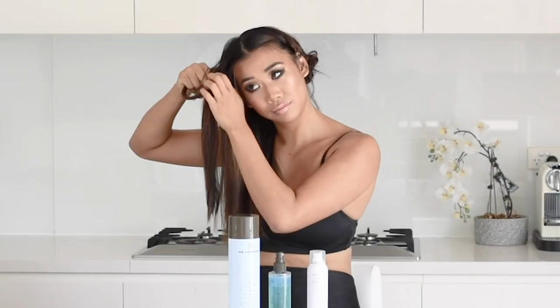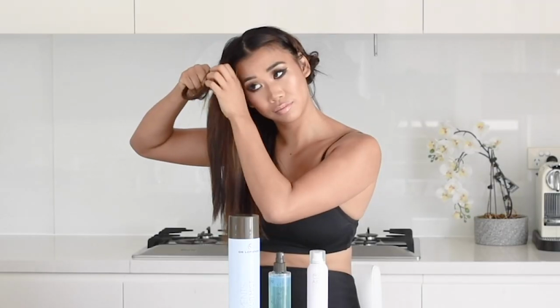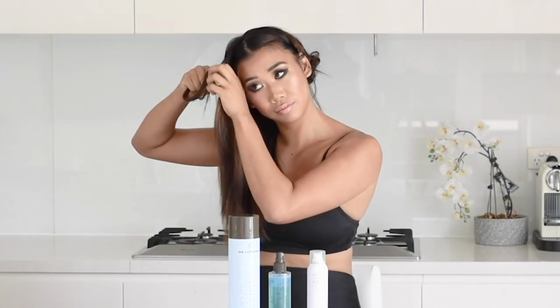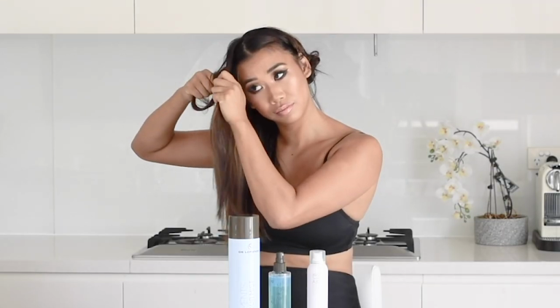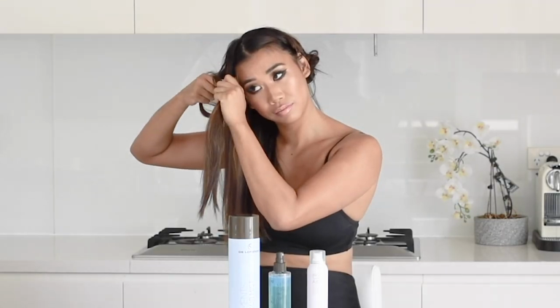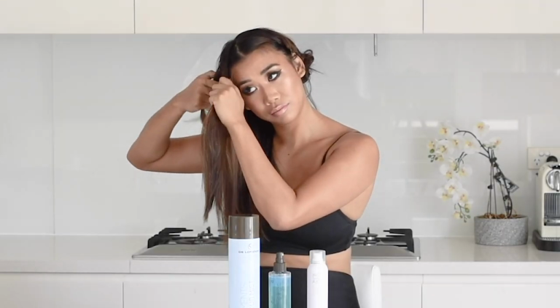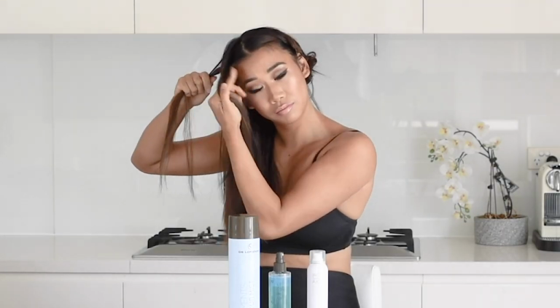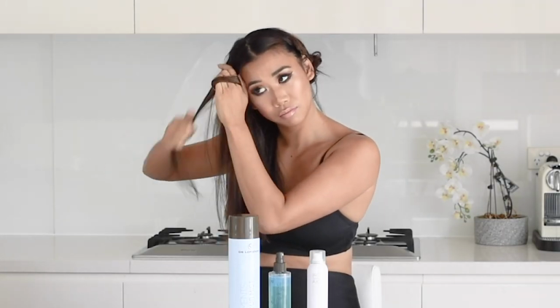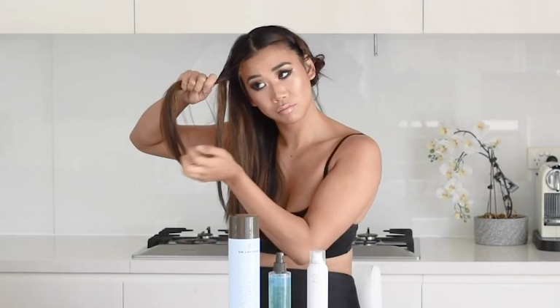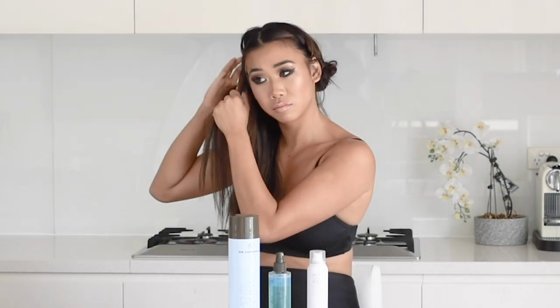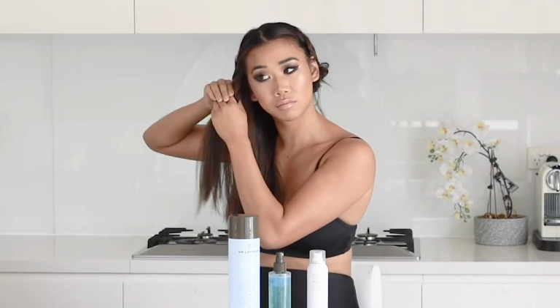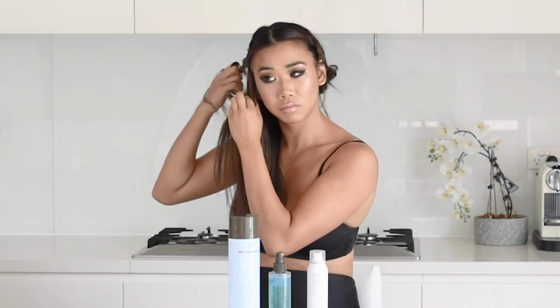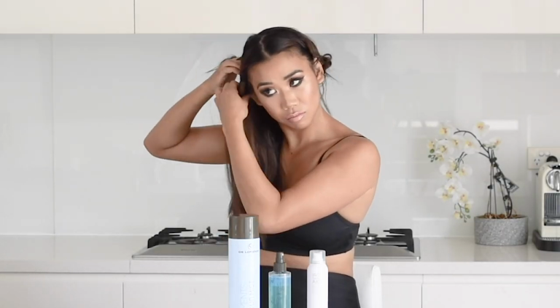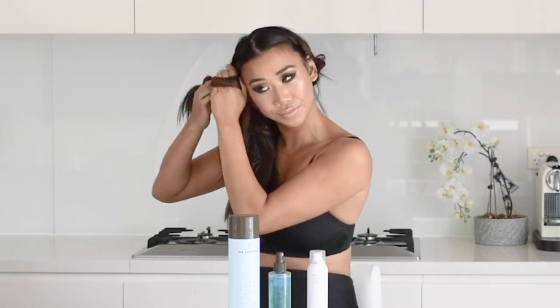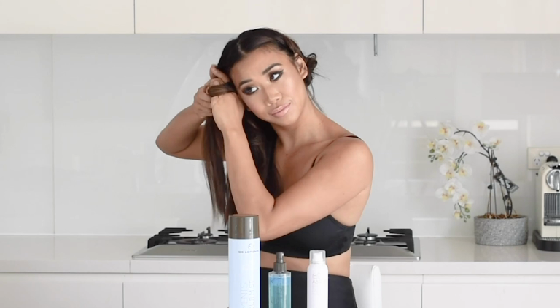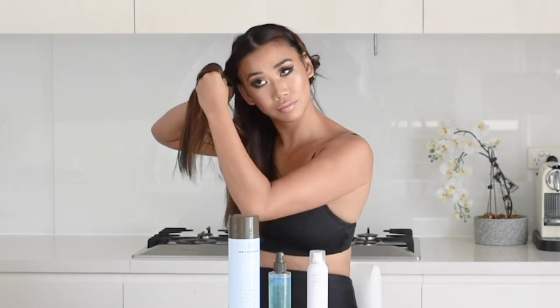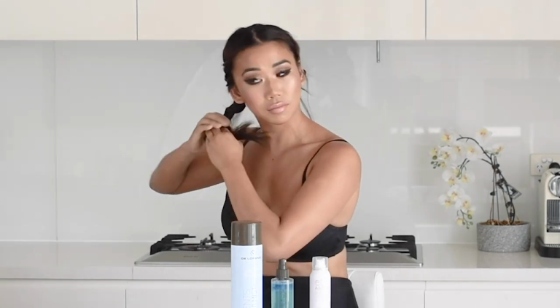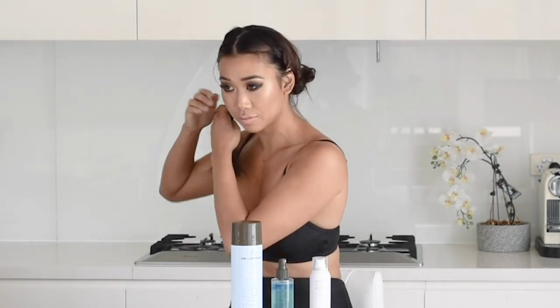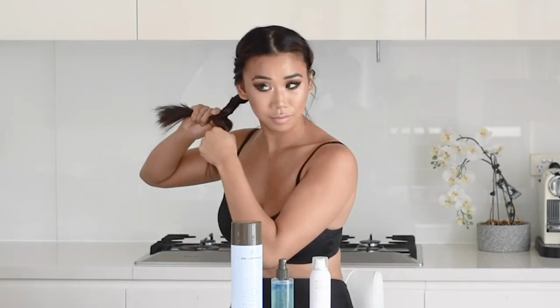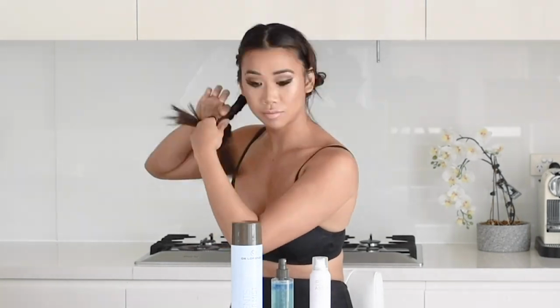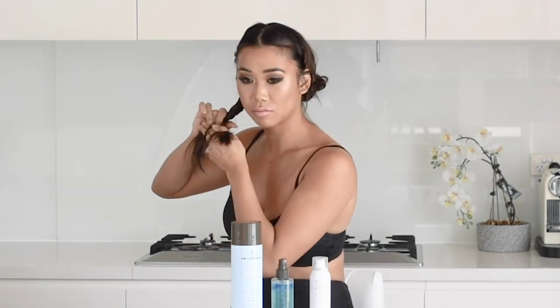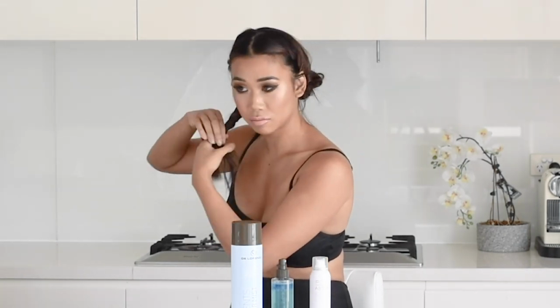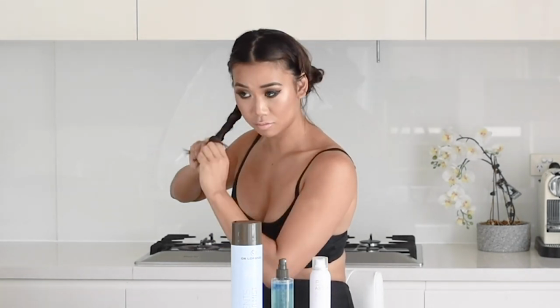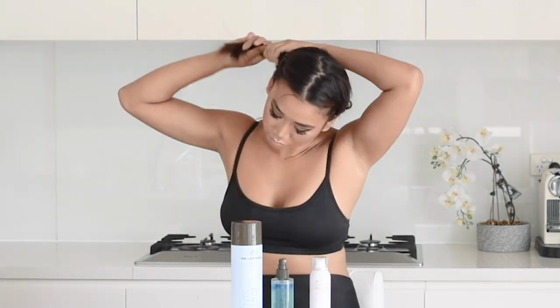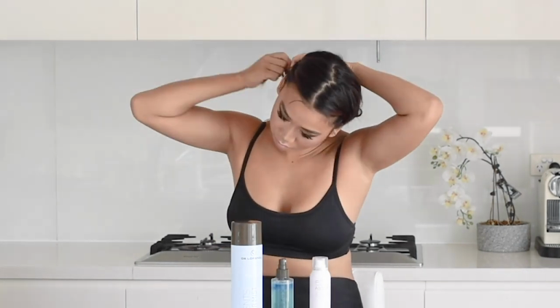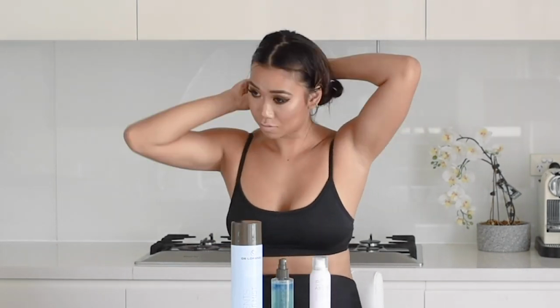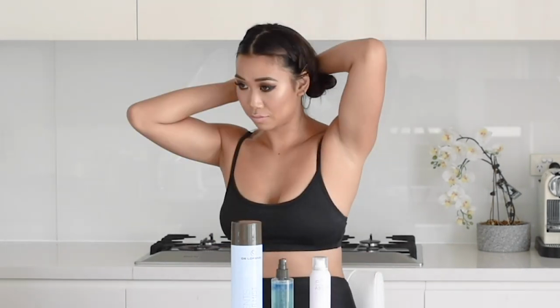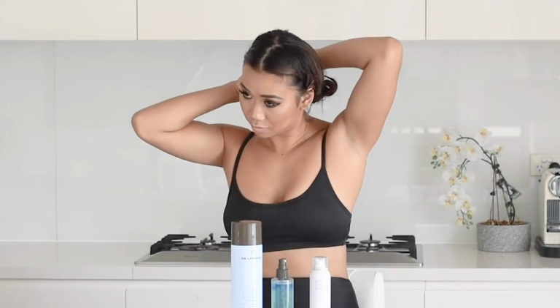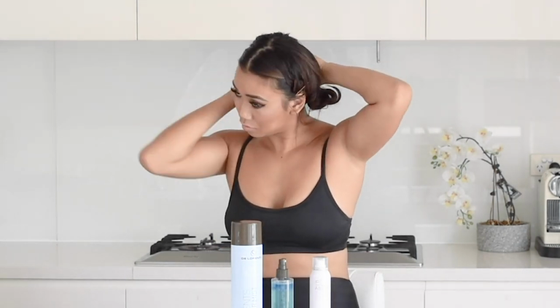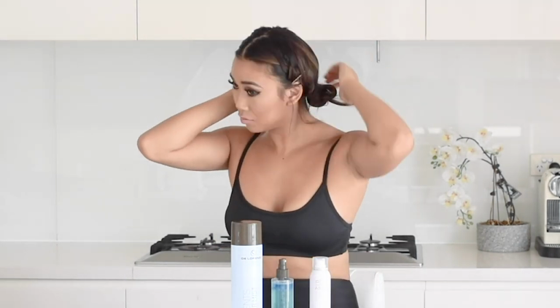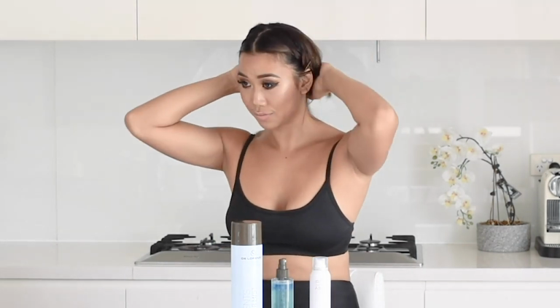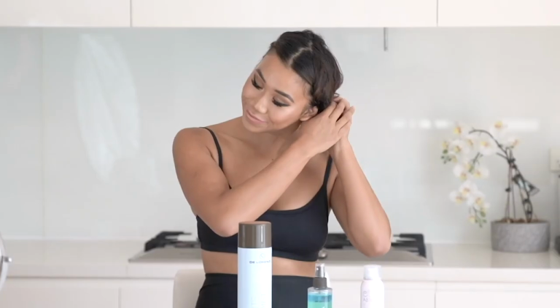Ideally keep your hair in the braids for a minimum of six hours. I like to do it the night before and then go to the gym in the morning with my hair still in the braids.